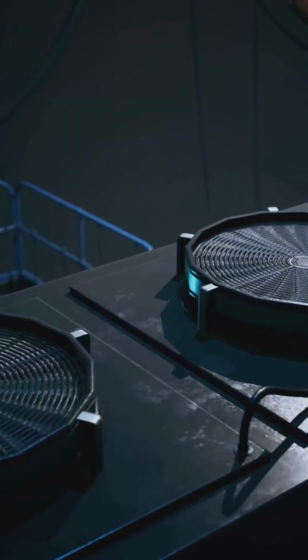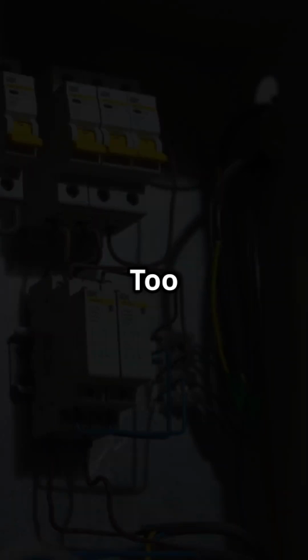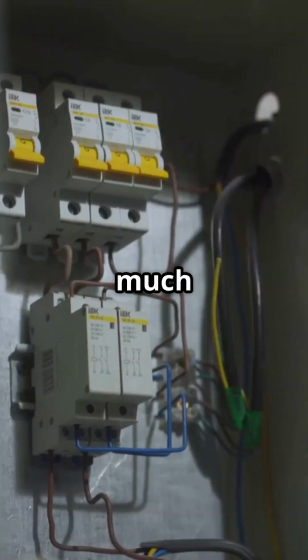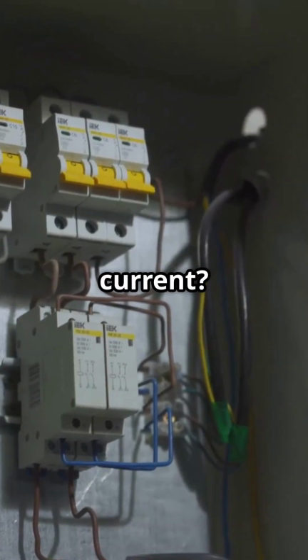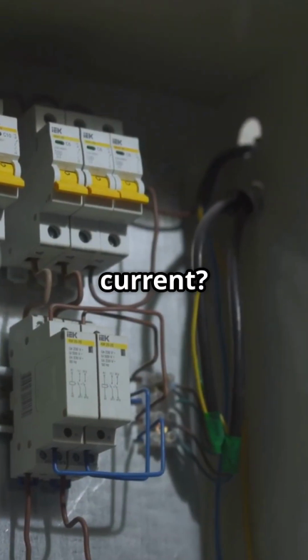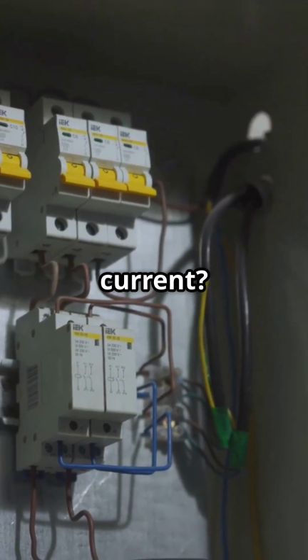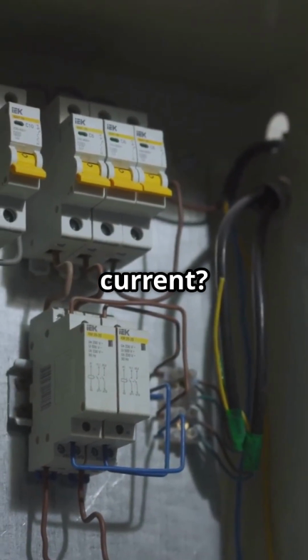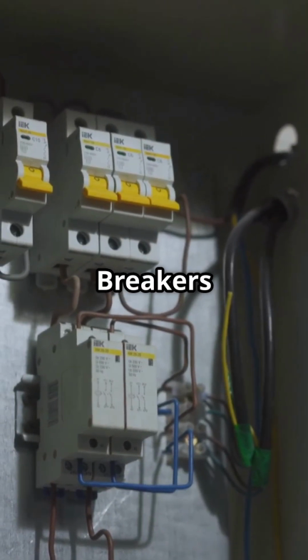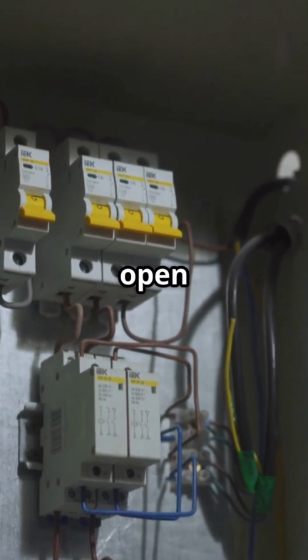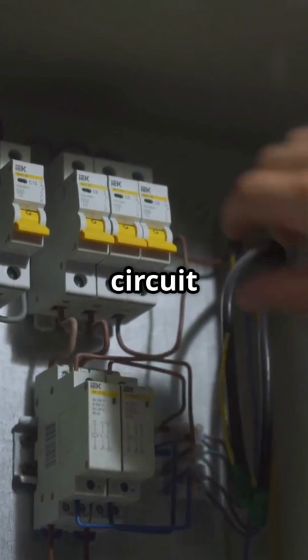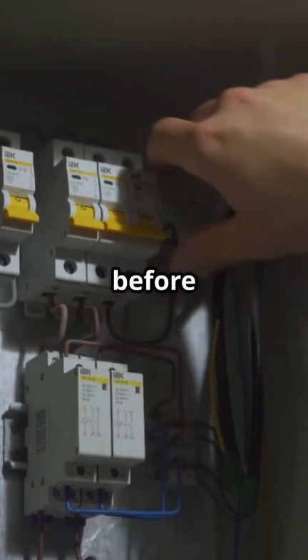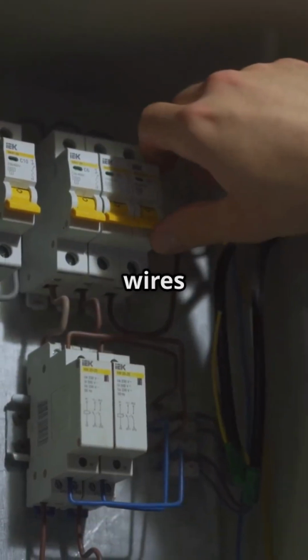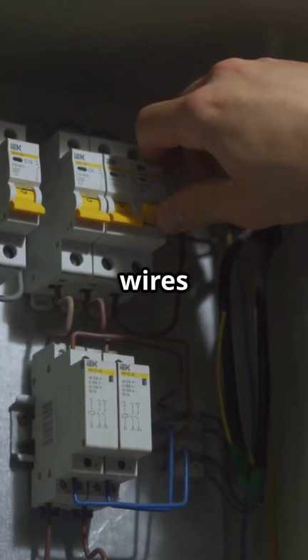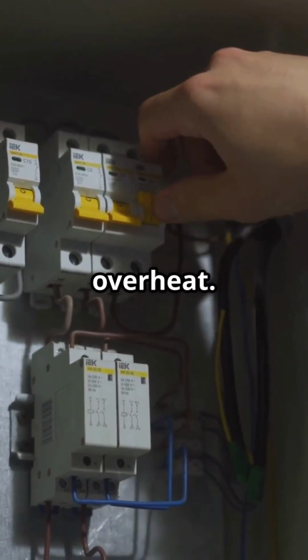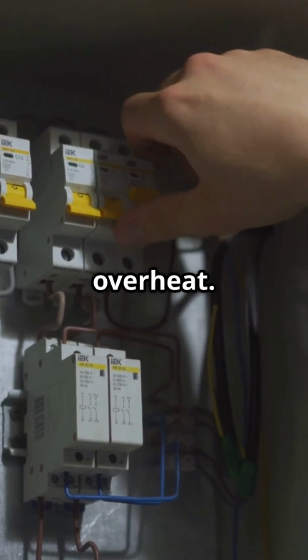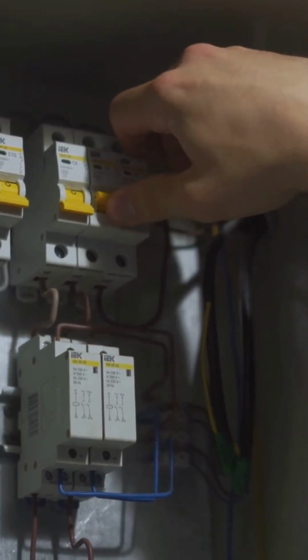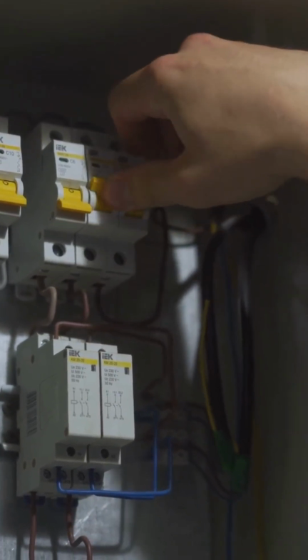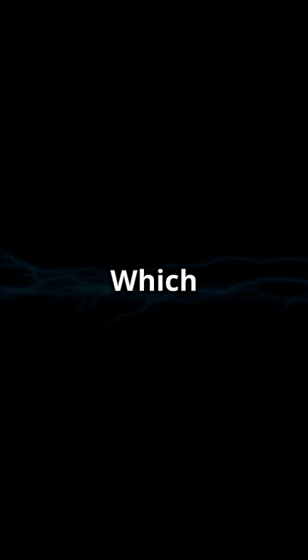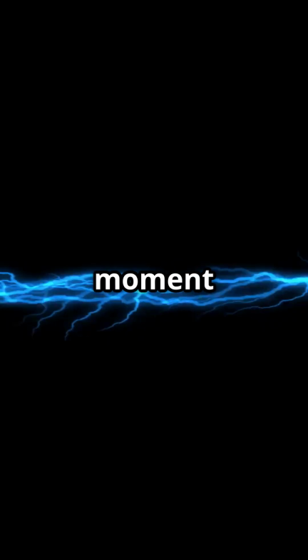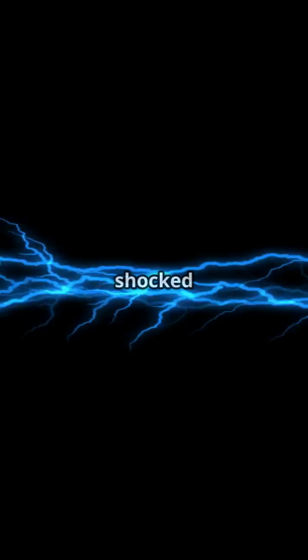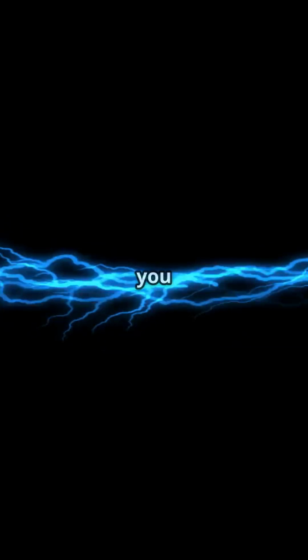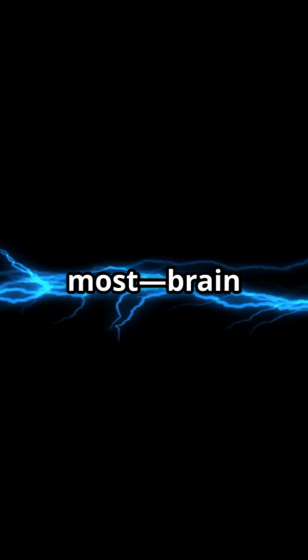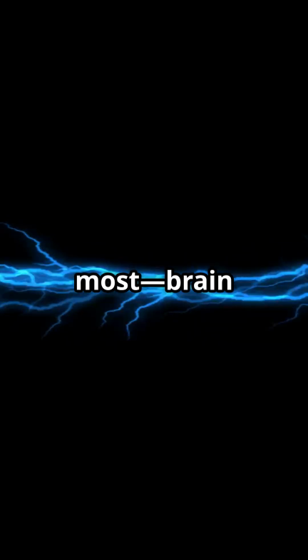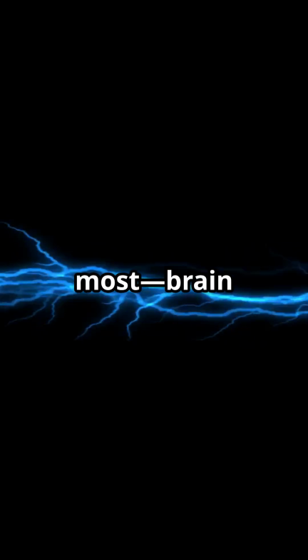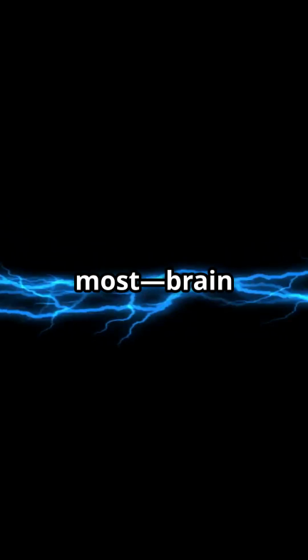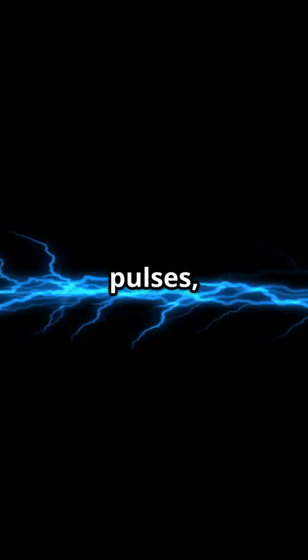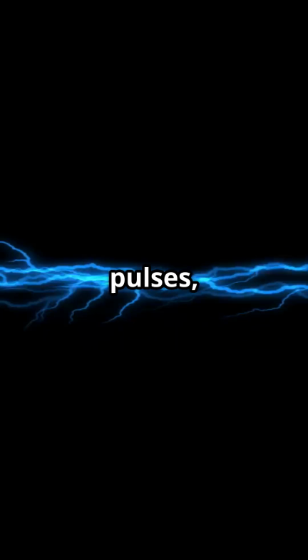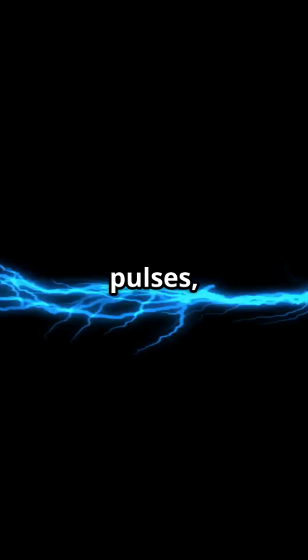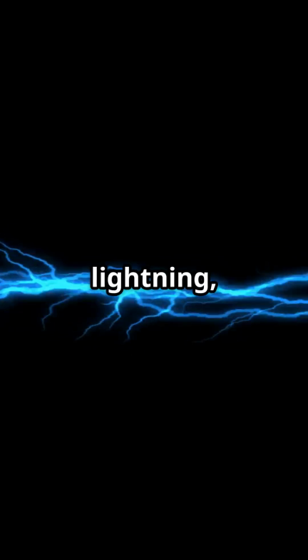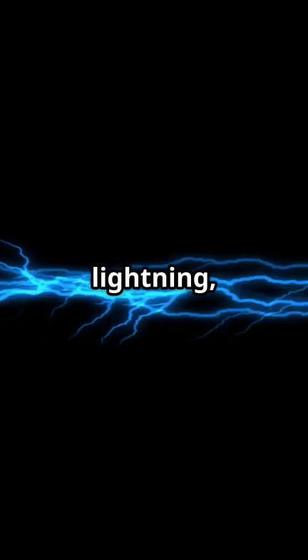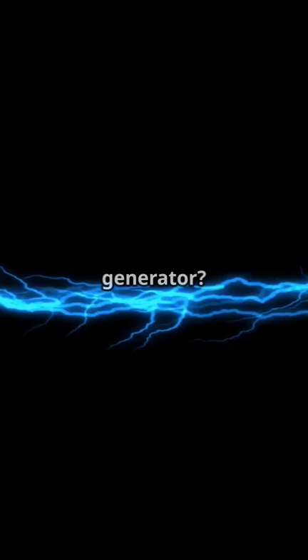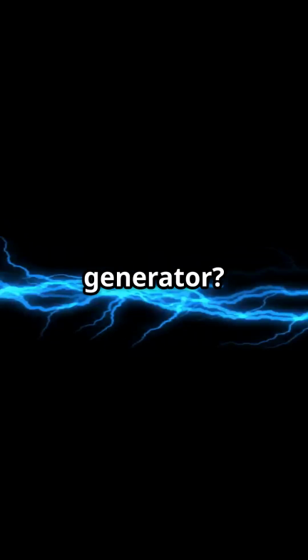Too much current — breakers open the circuit before wires overheat. Which moment shocked you most? Brain pulses, lightning, or generator?